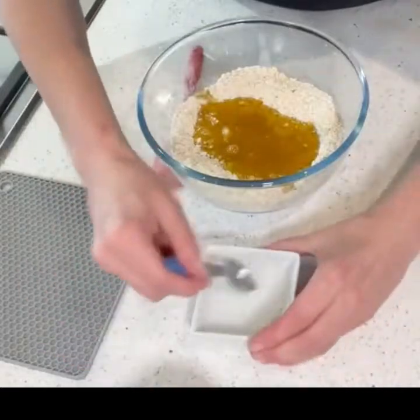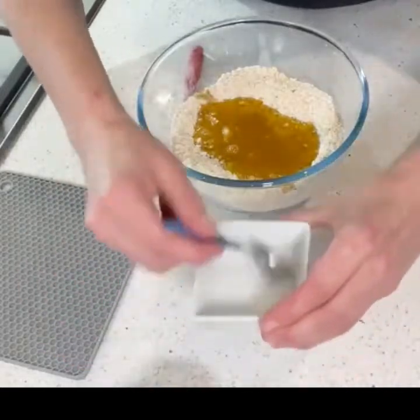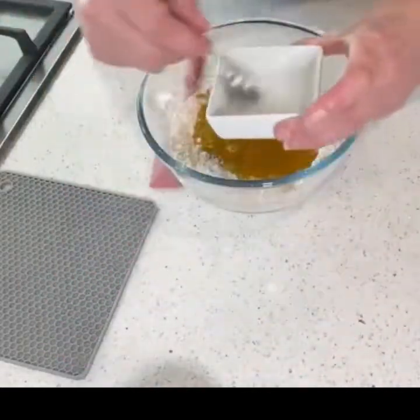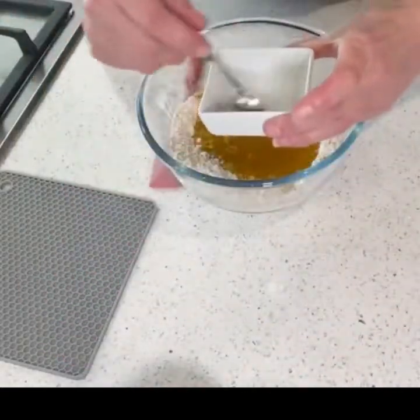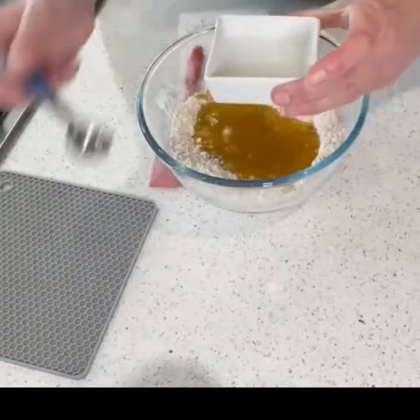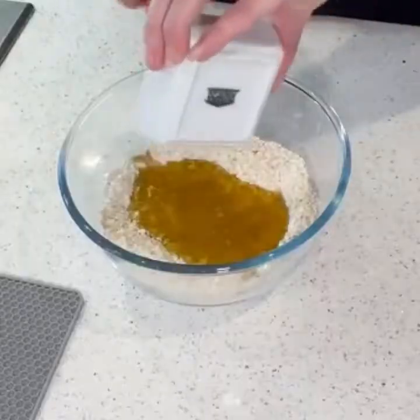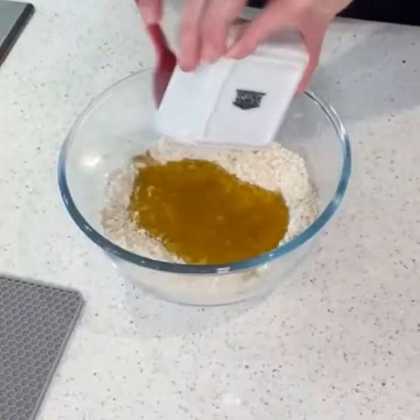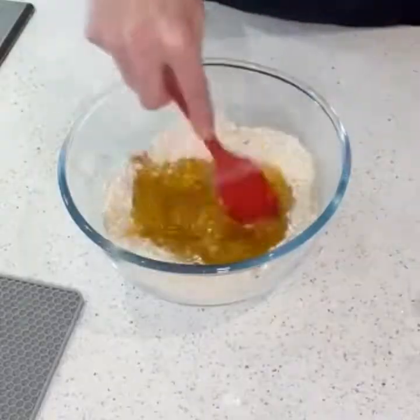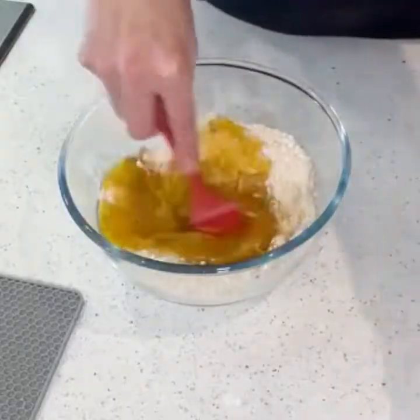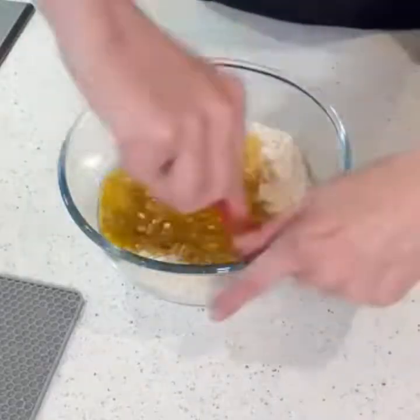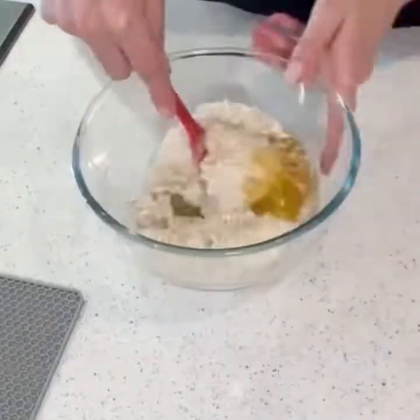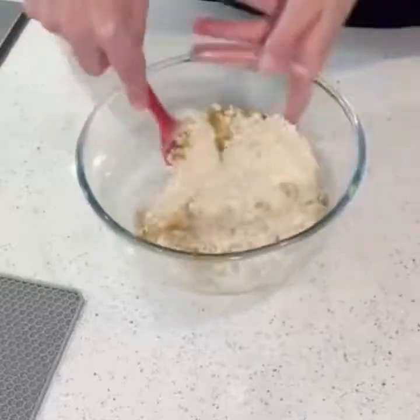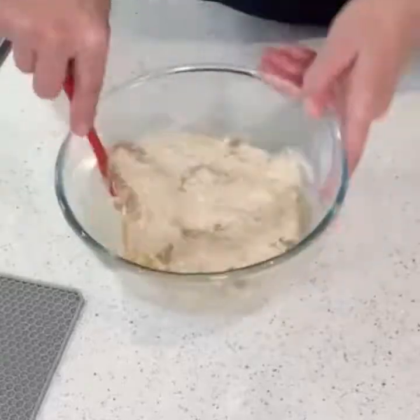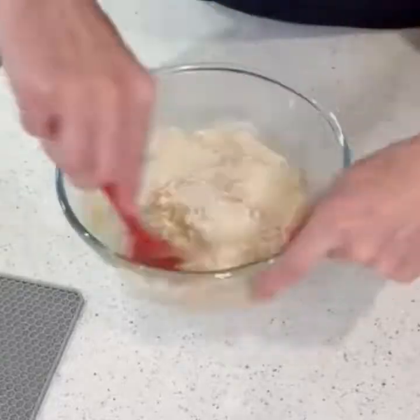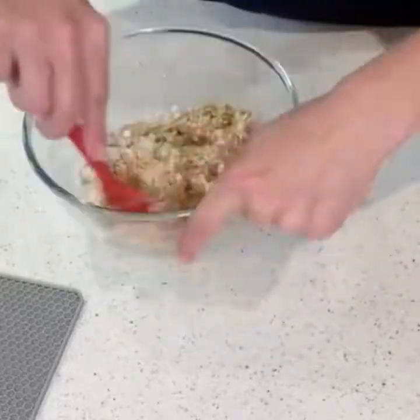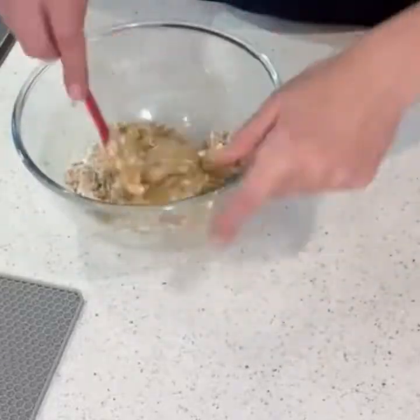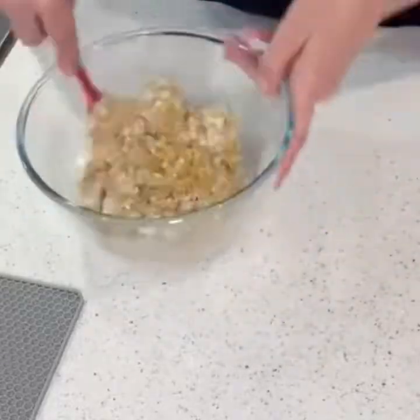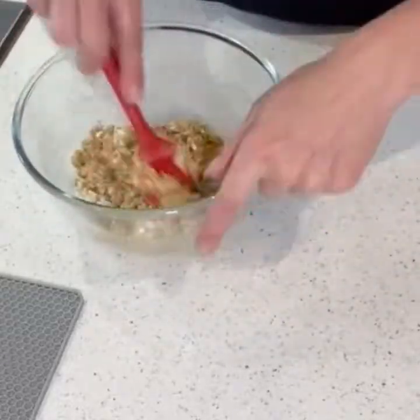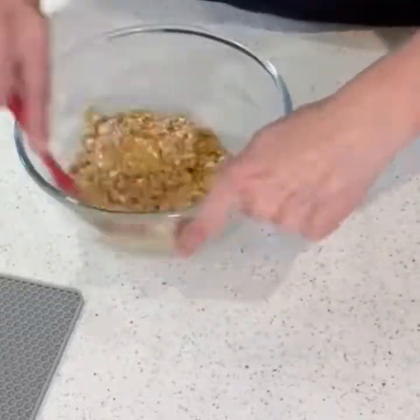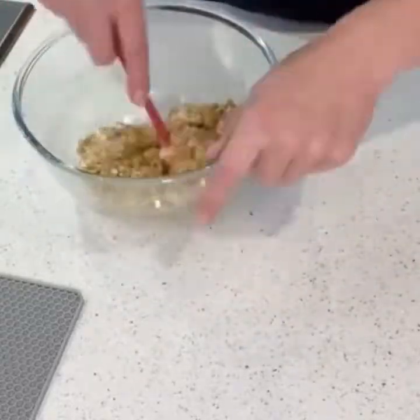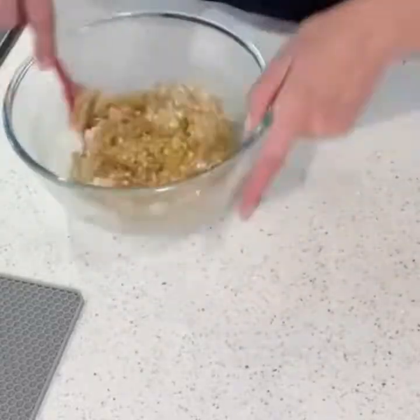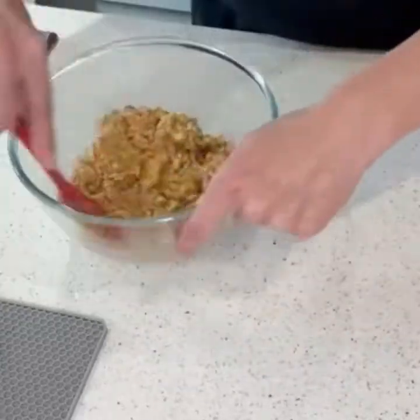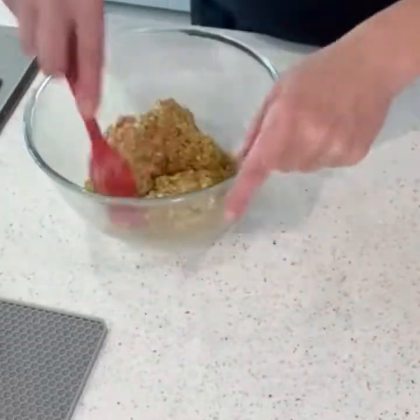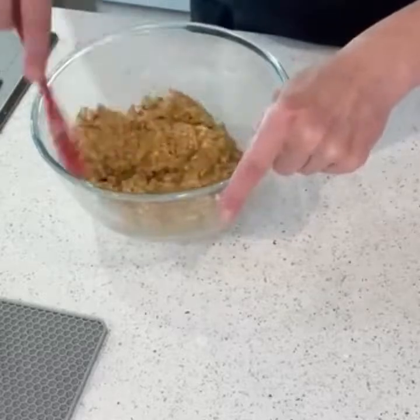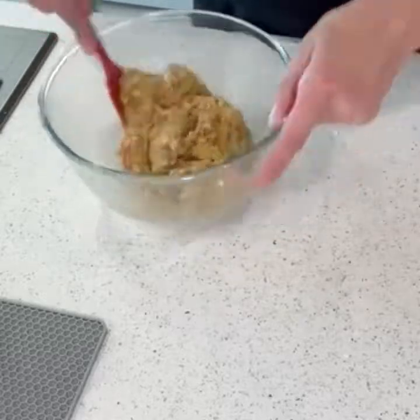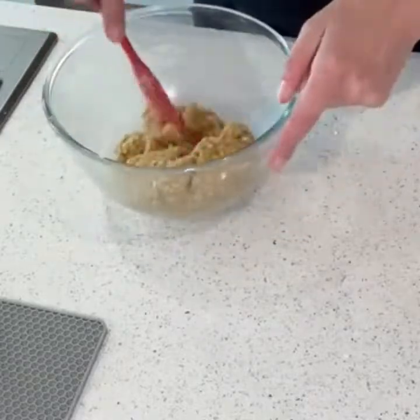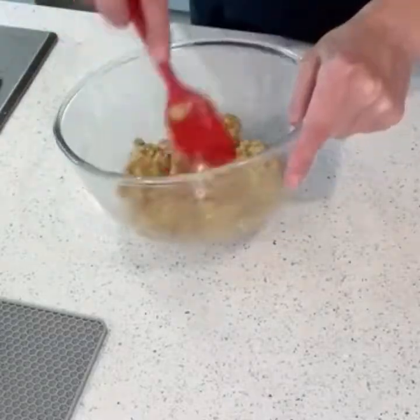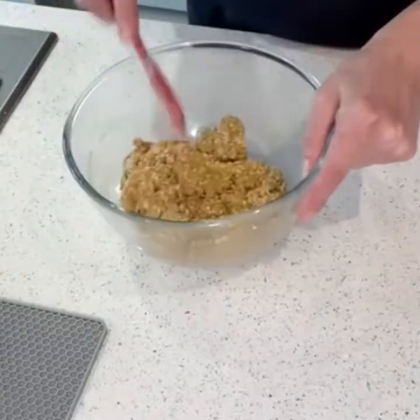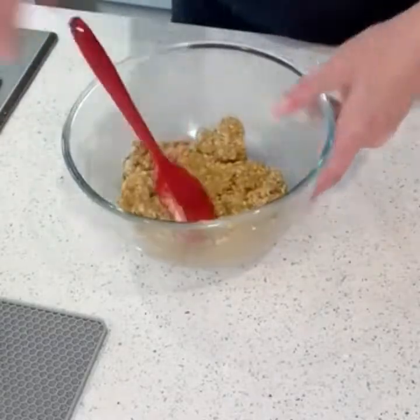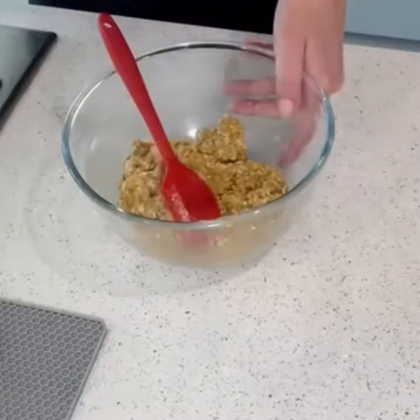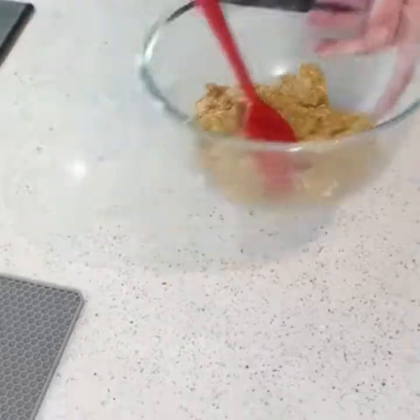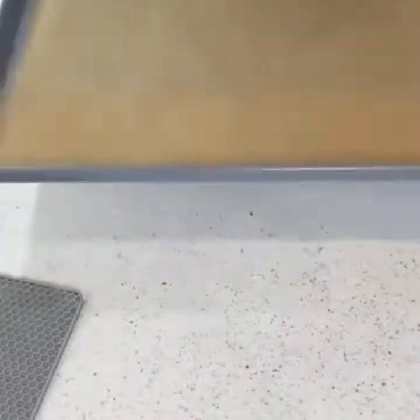Combine all of your ingredients thoroughly, making sure it's all completely combined. Next, line a baking sheet and put balls of the cookie mixture onto the baking sheet.